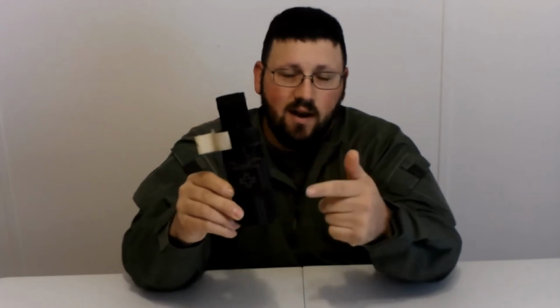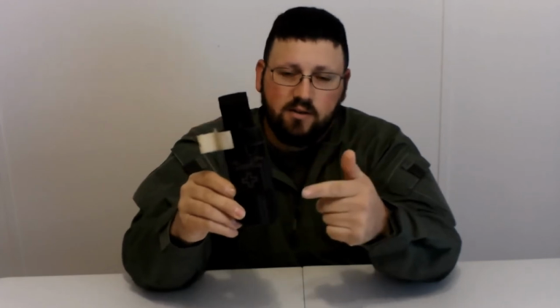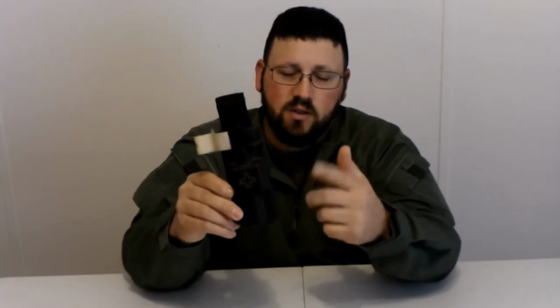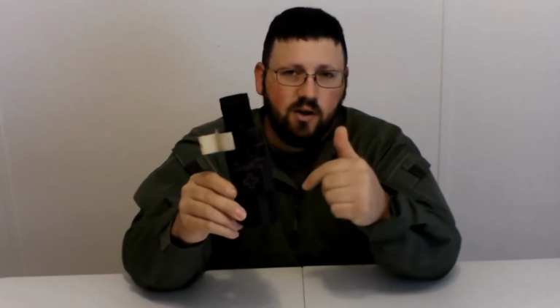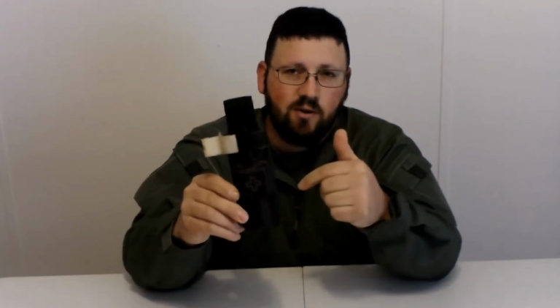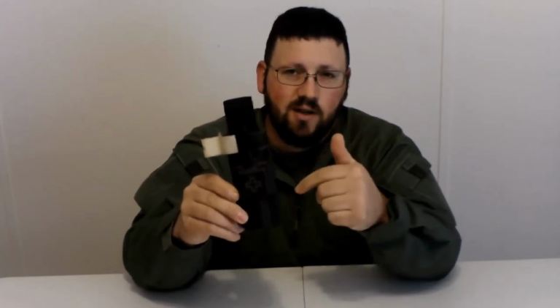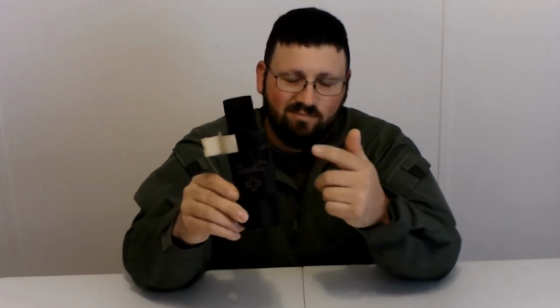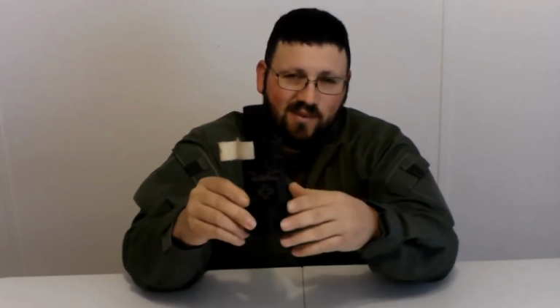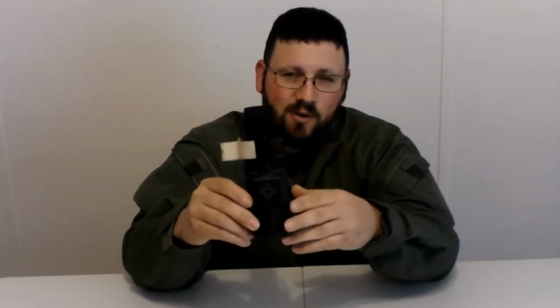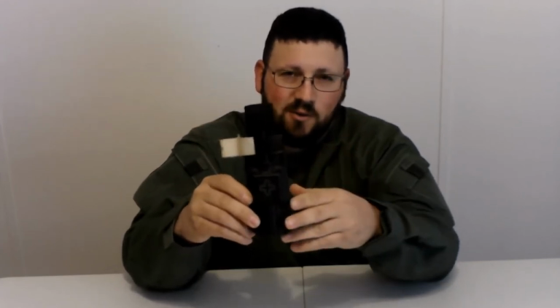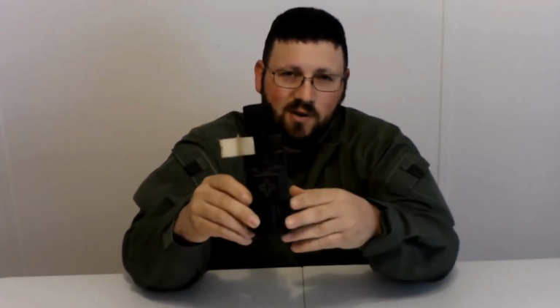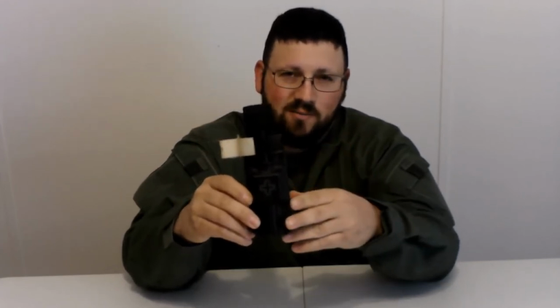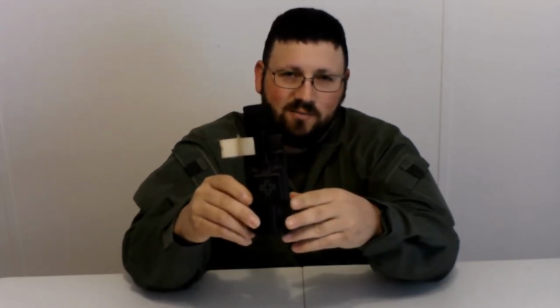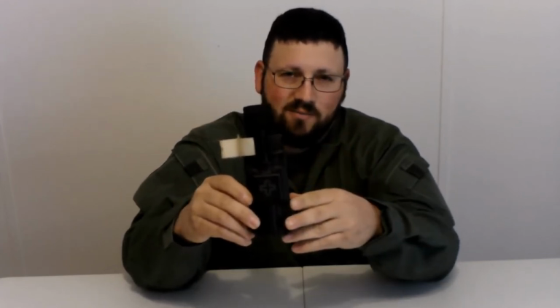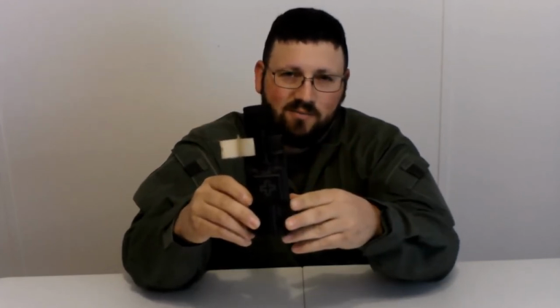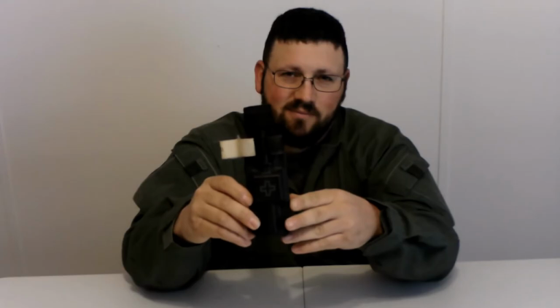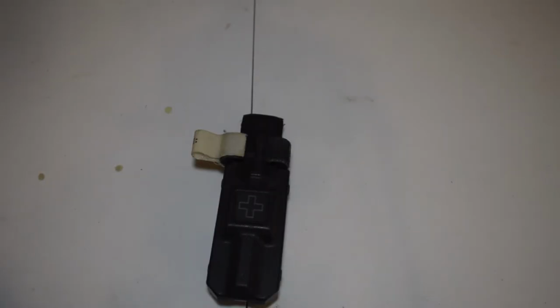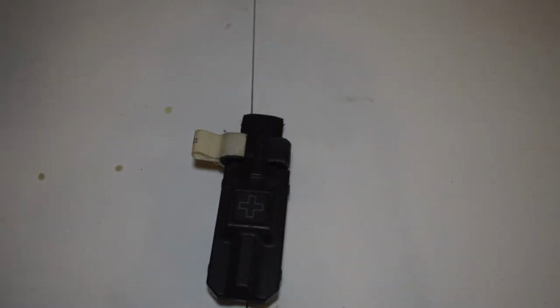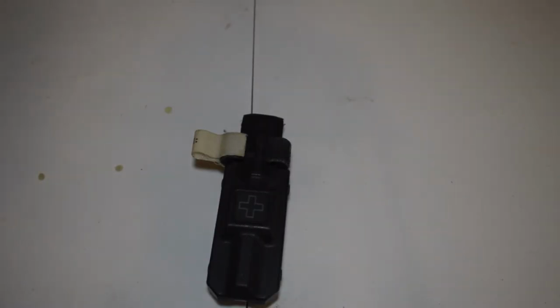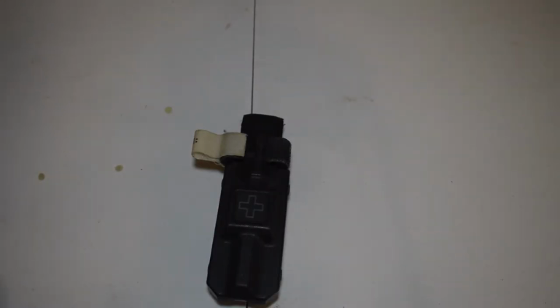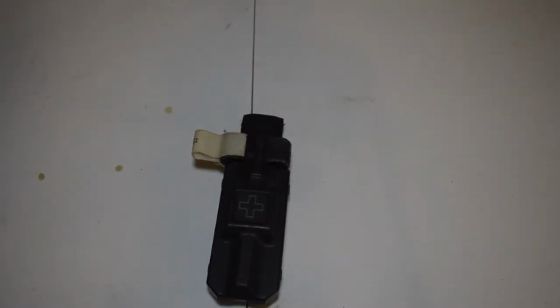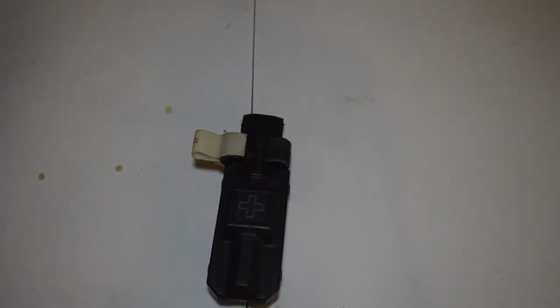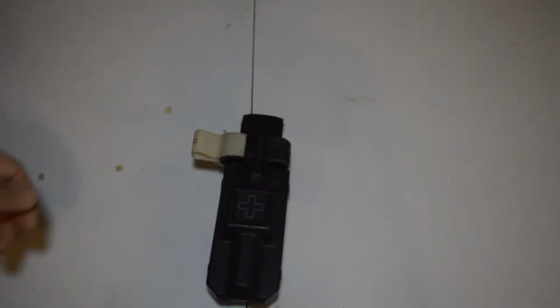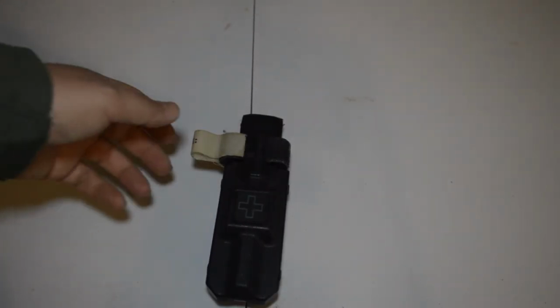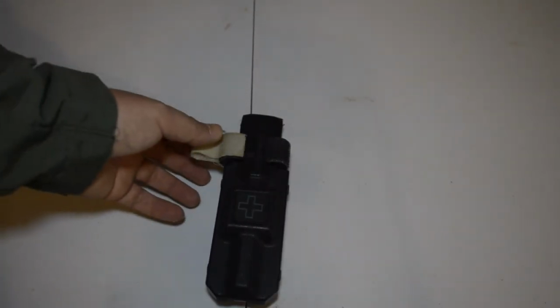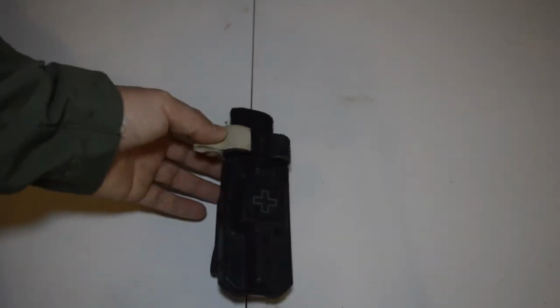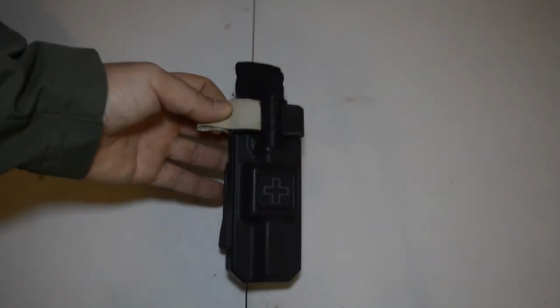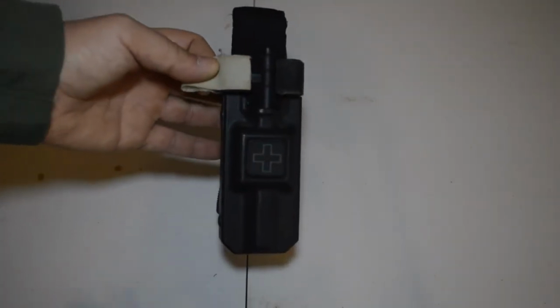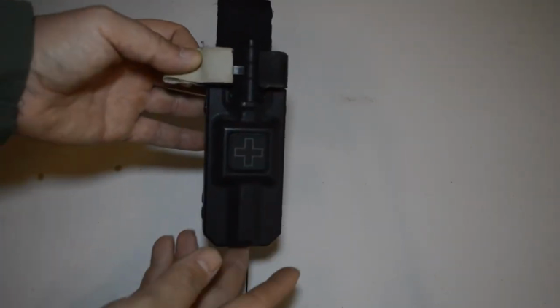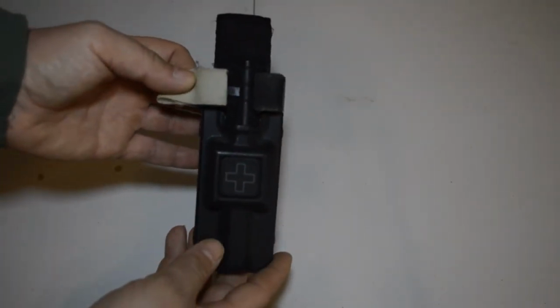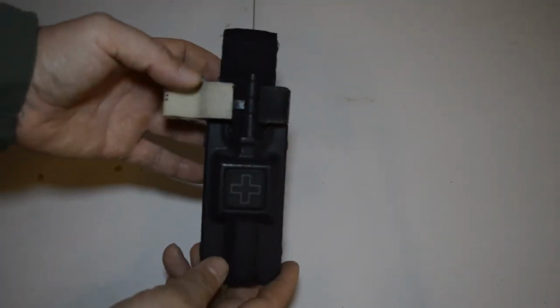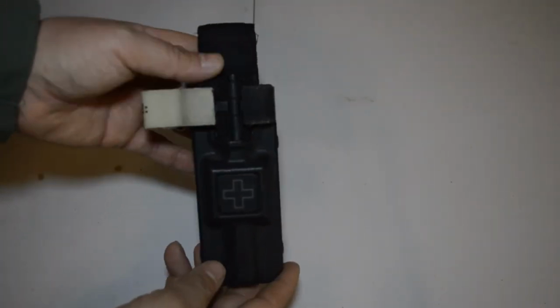Now let's switch and I'll give you a close-up. I hope you guys enjoyed the video. All right, give you a little bit of a close-up here — I do apologize for the lighting.